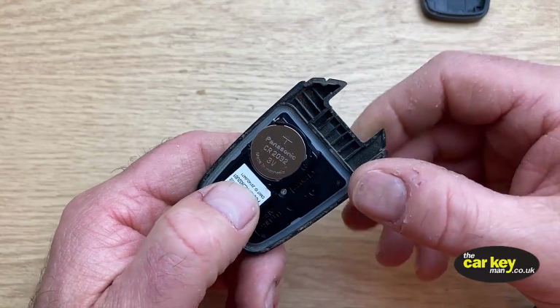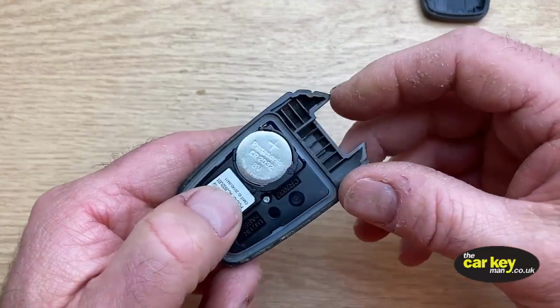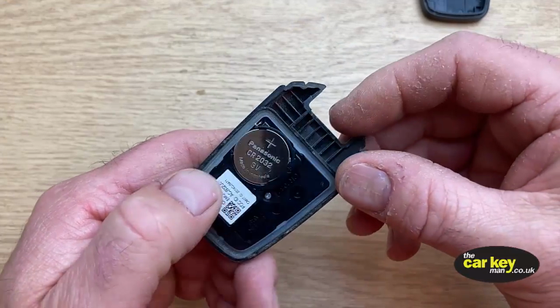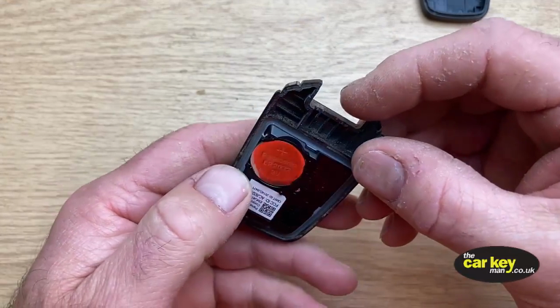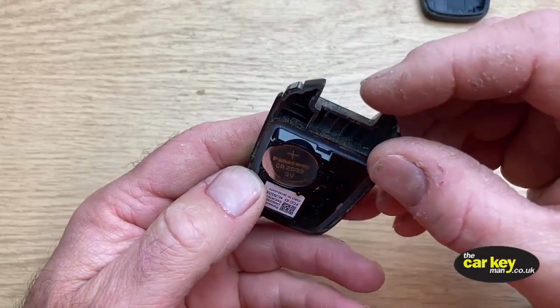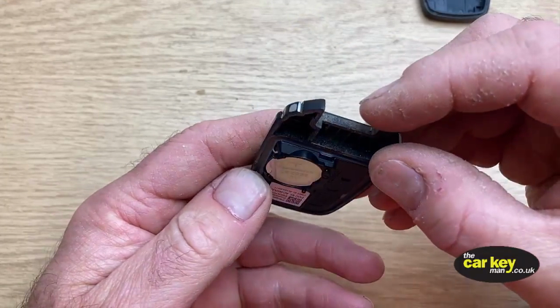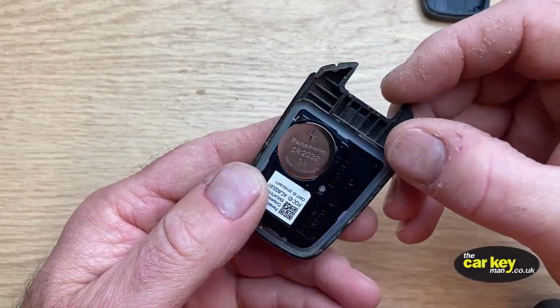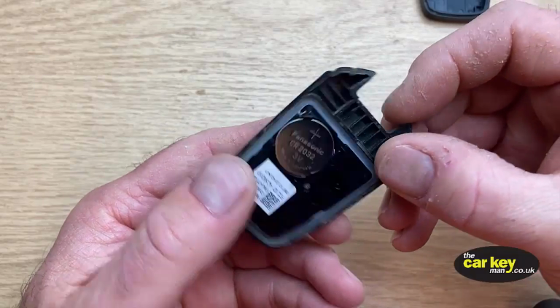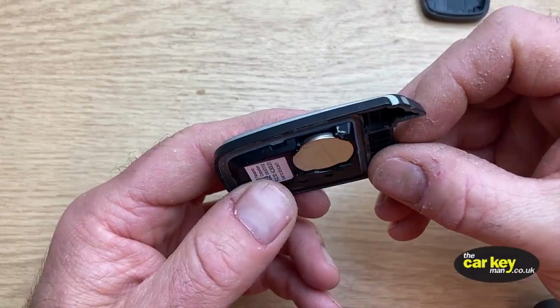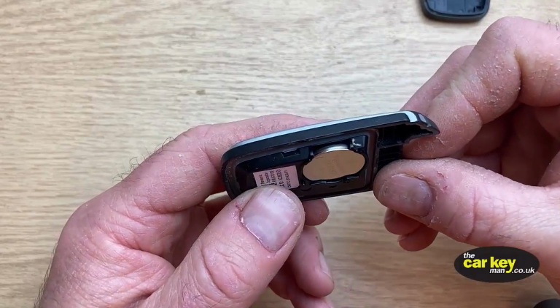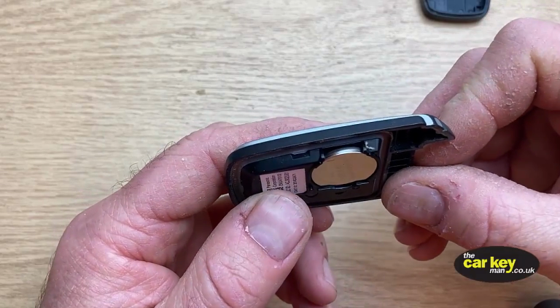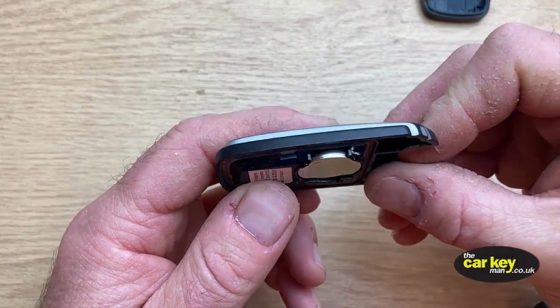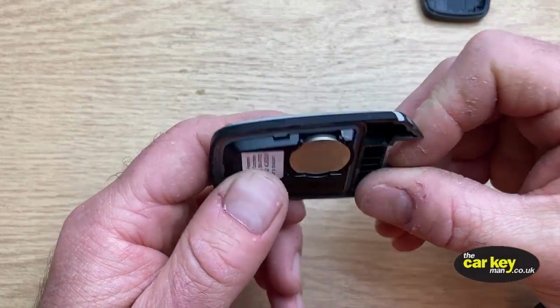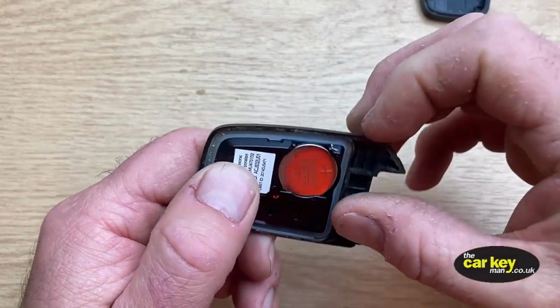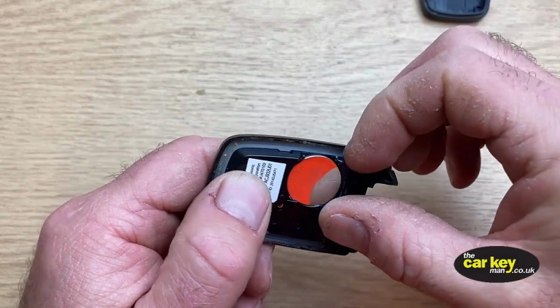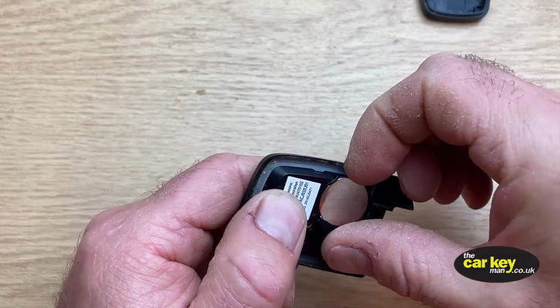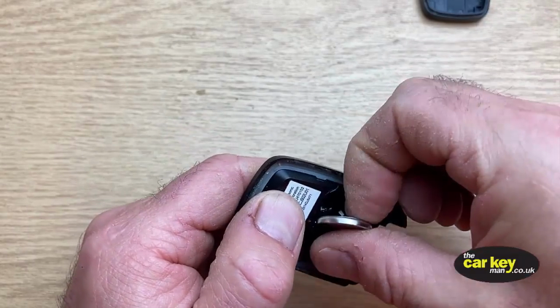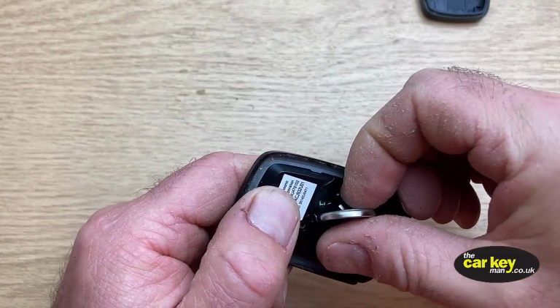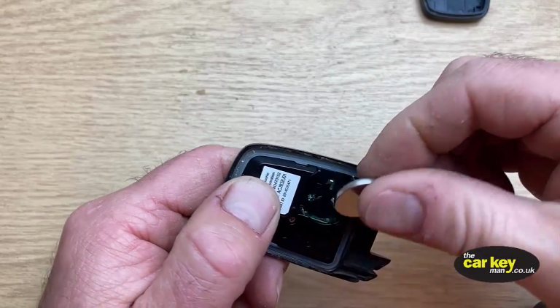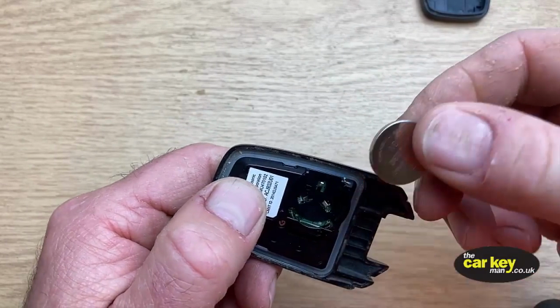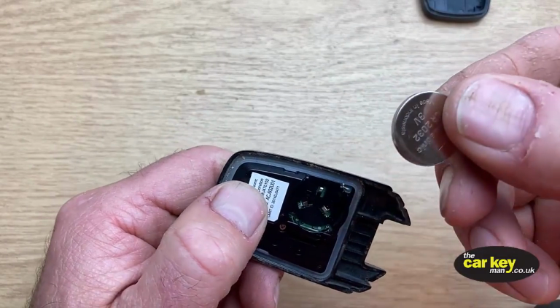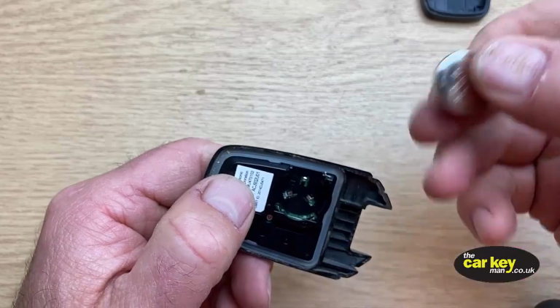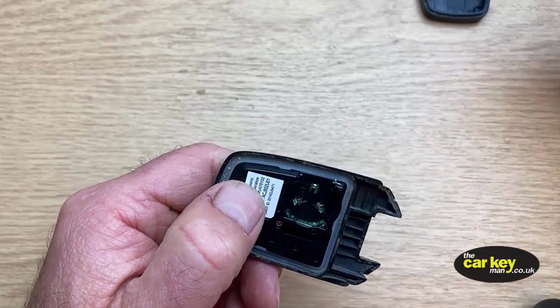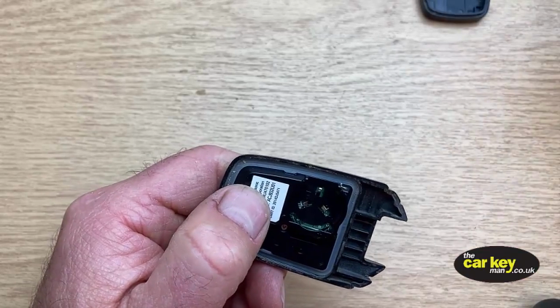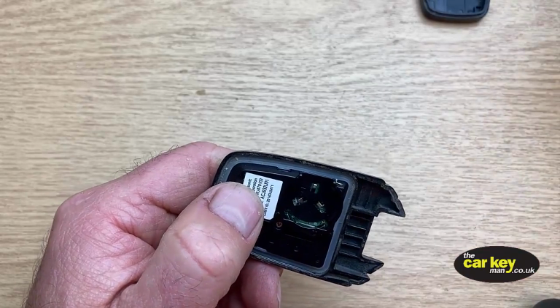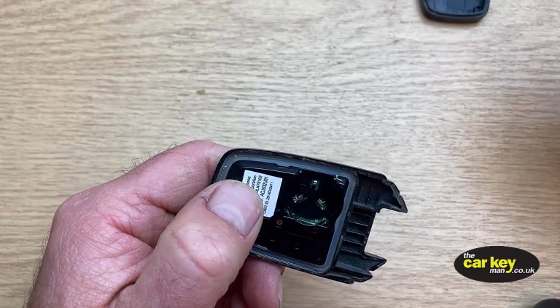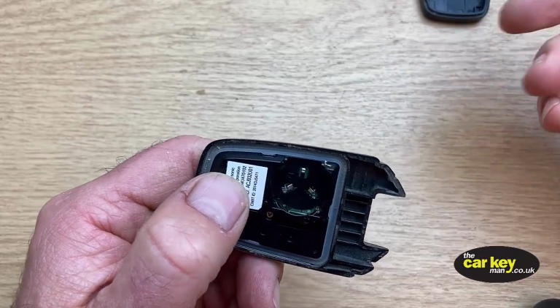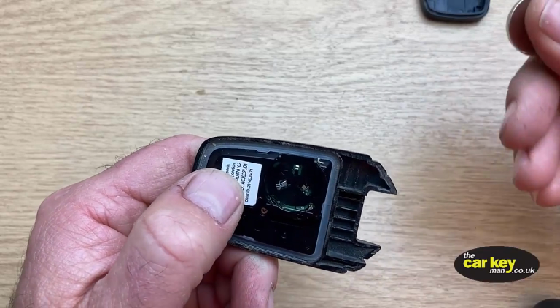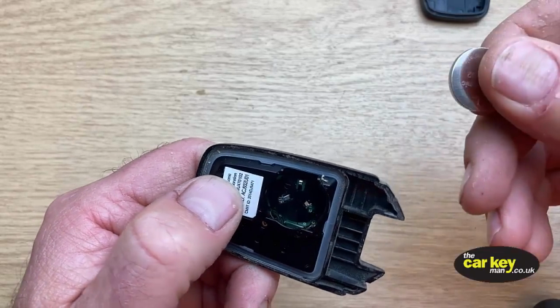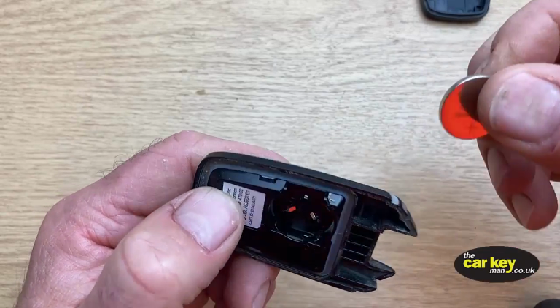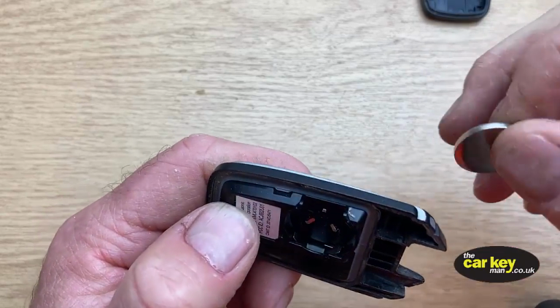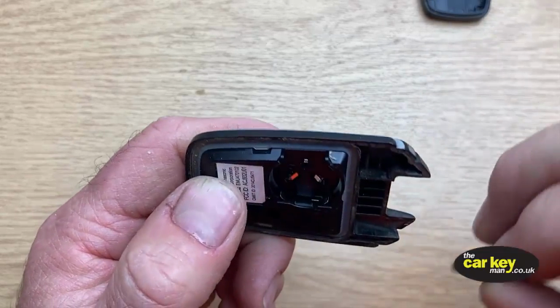The battery just comes out nice and easy. They've made a little space on the side just to get your finger in there, and it just pulls out.